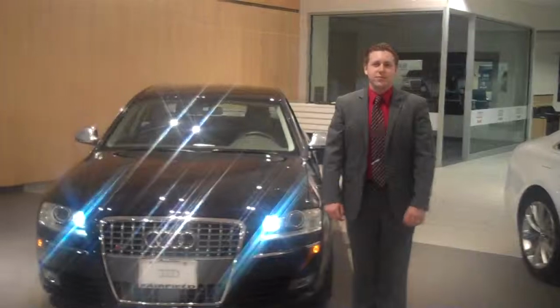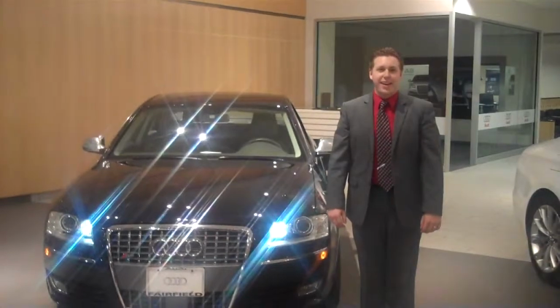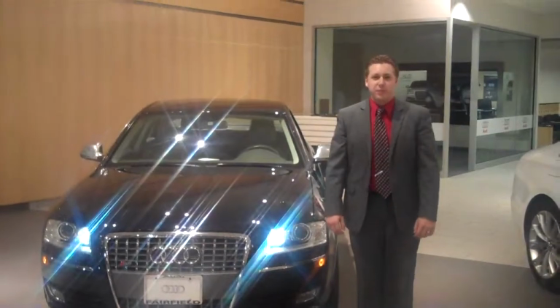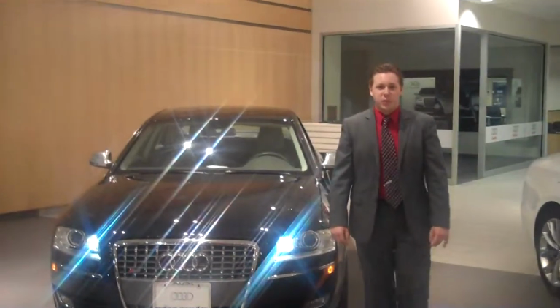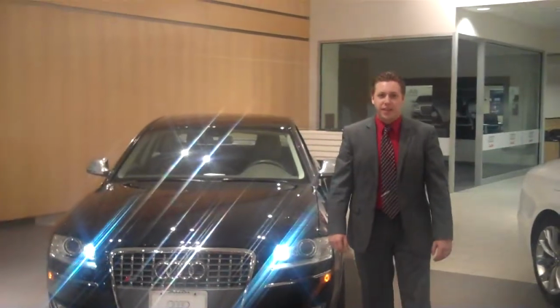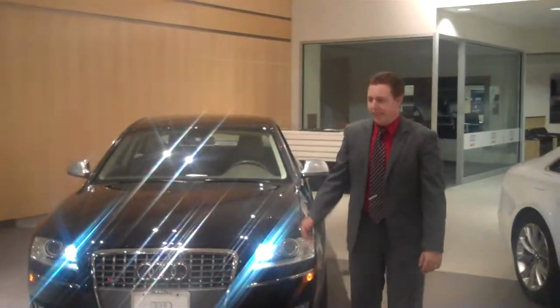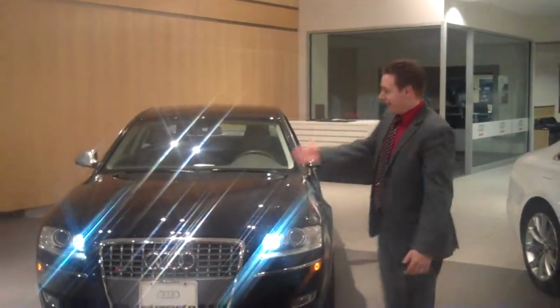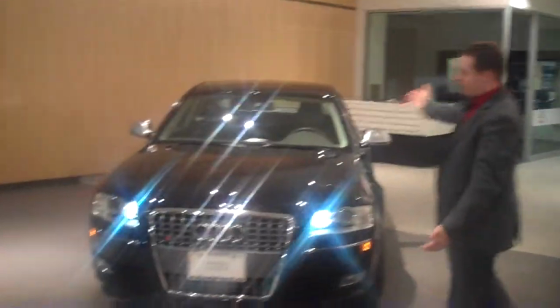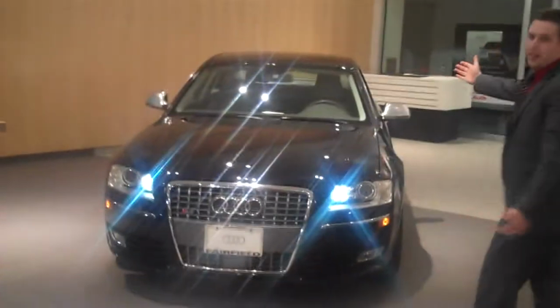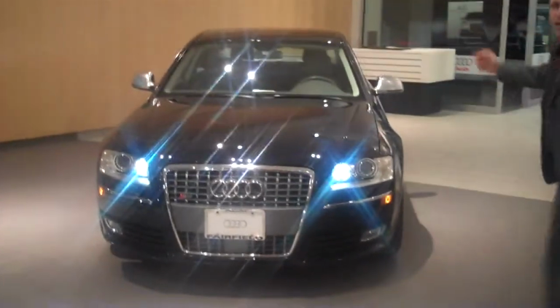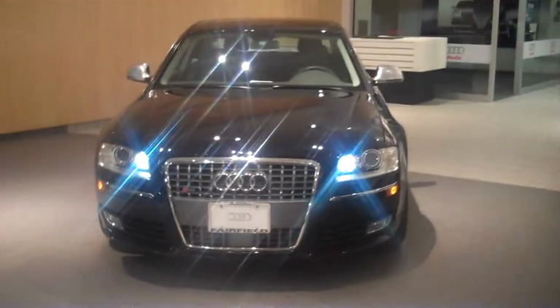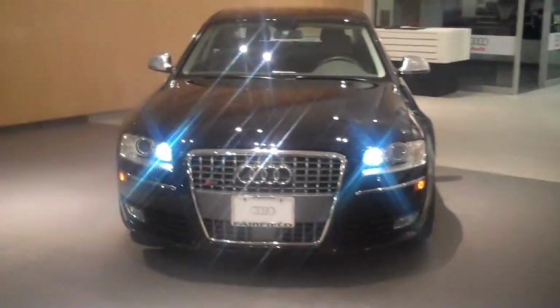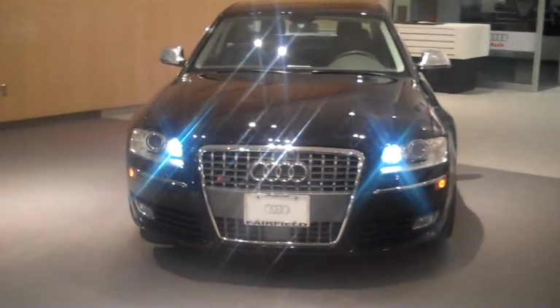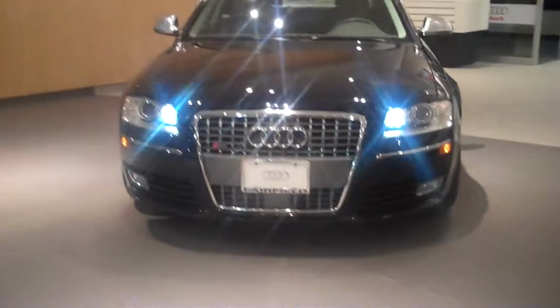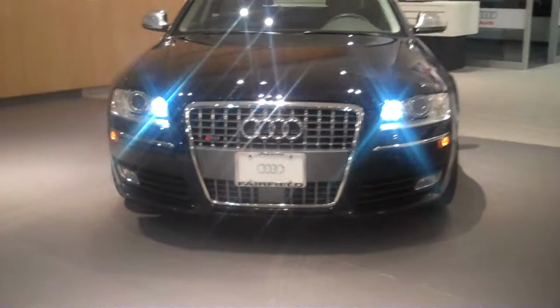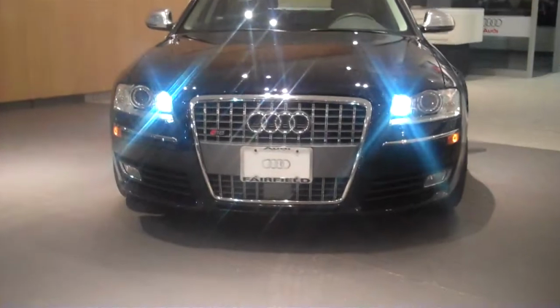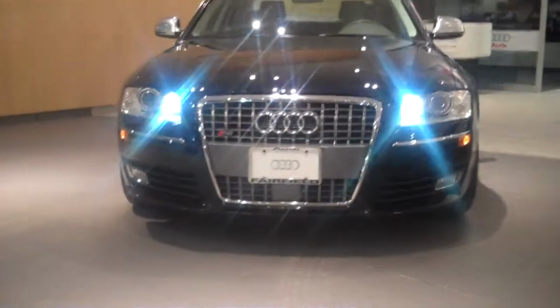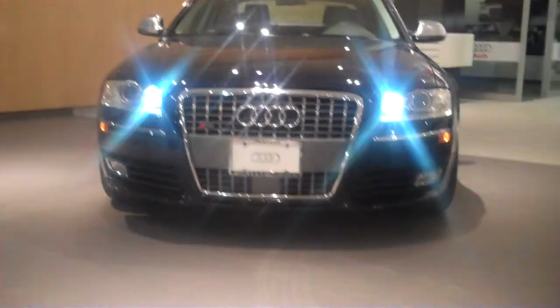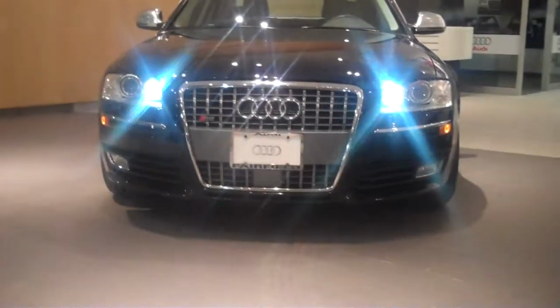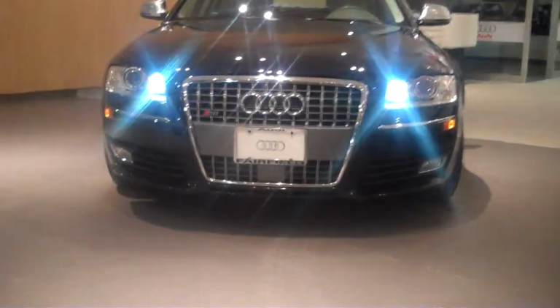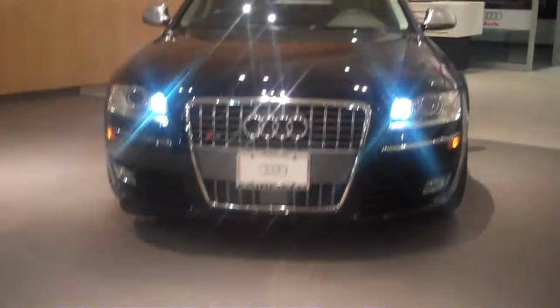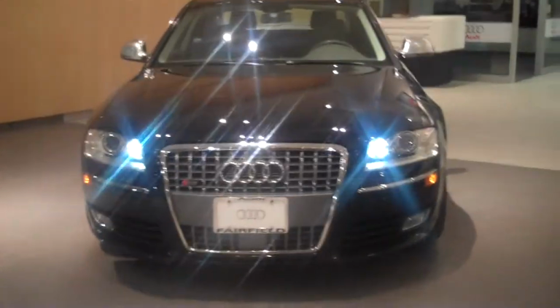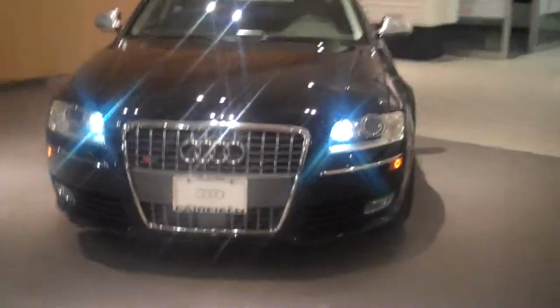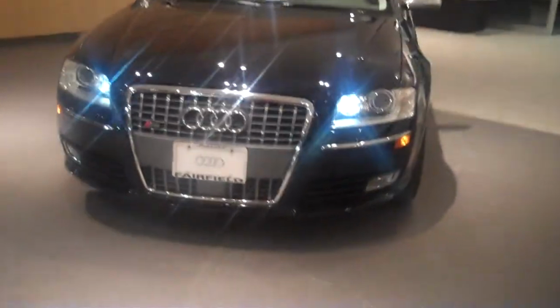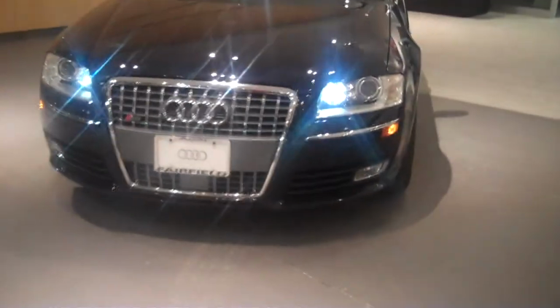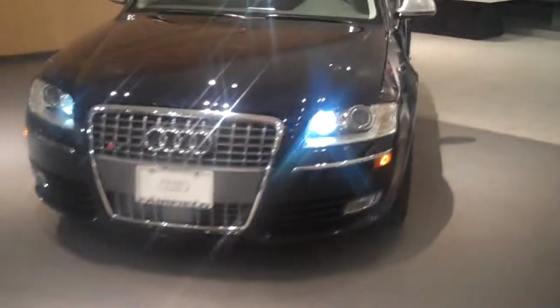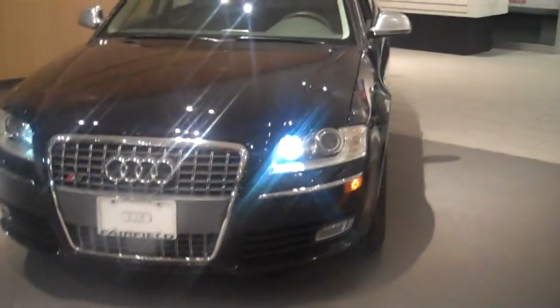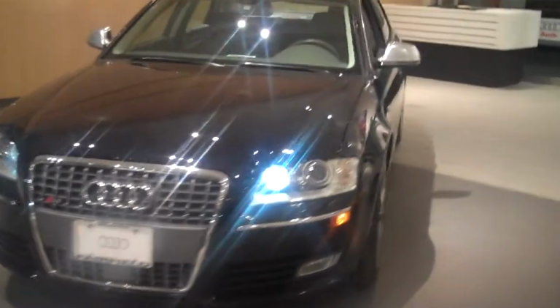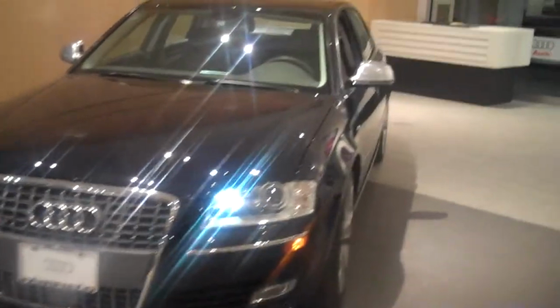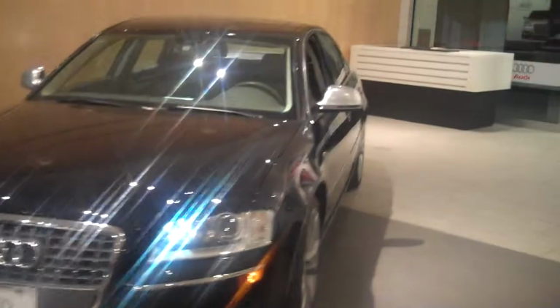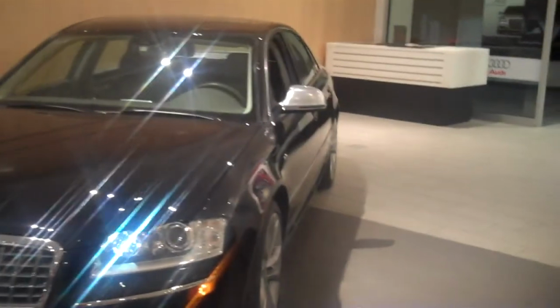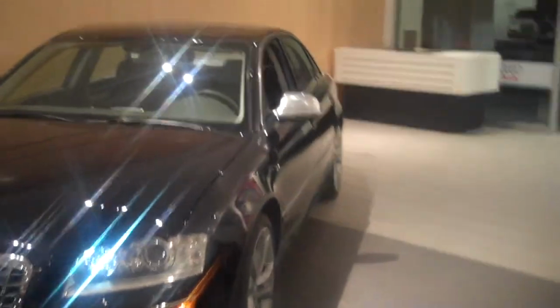Hi Kim, Rick Frentia here. This is the 08 S8 that we spoke about. As you know, it has a 5.2 liter engine in it. Of course, front and rear parking sensors as well as rear view camera.